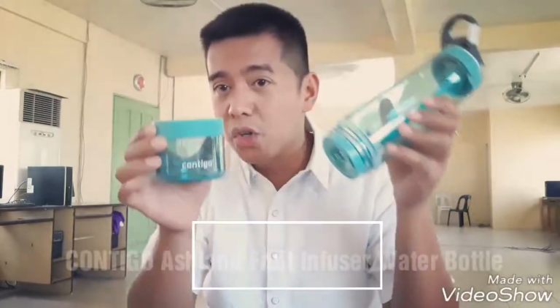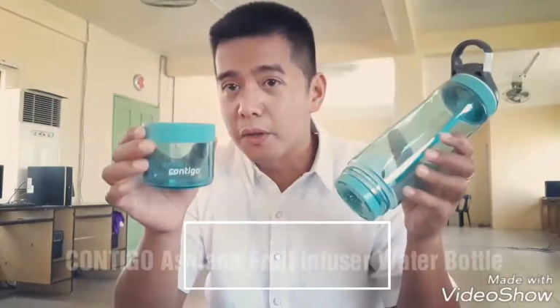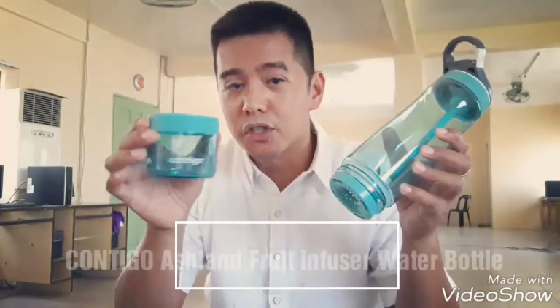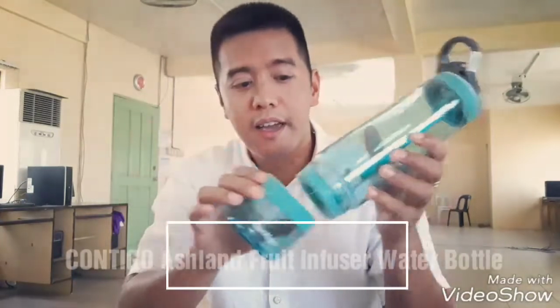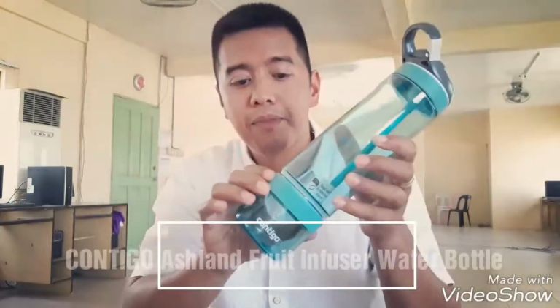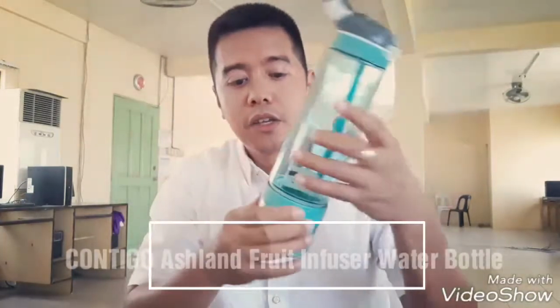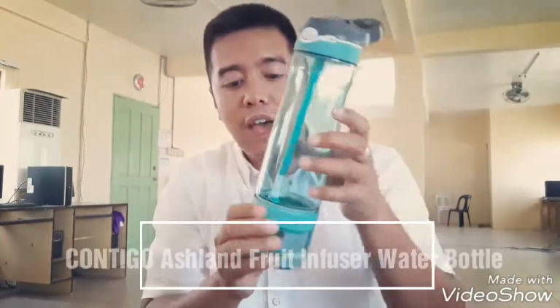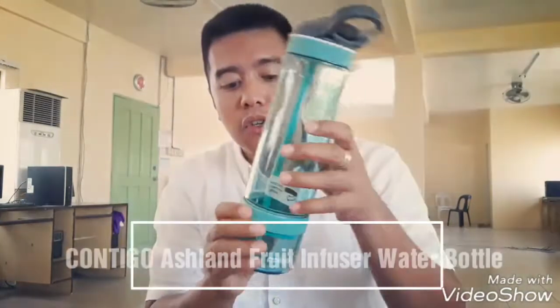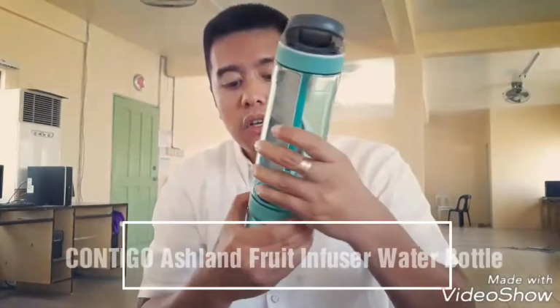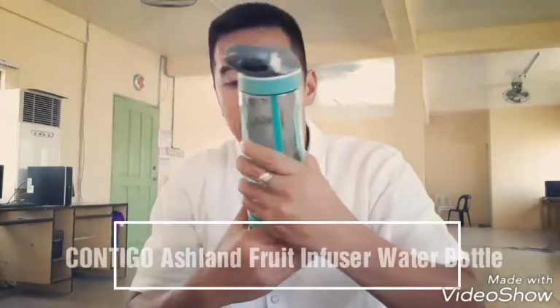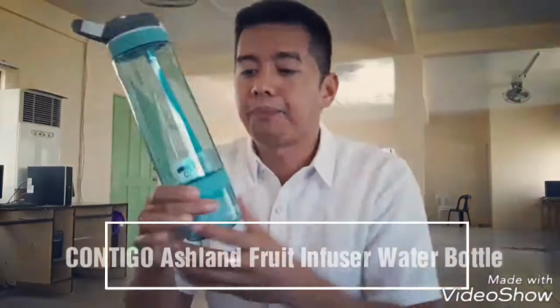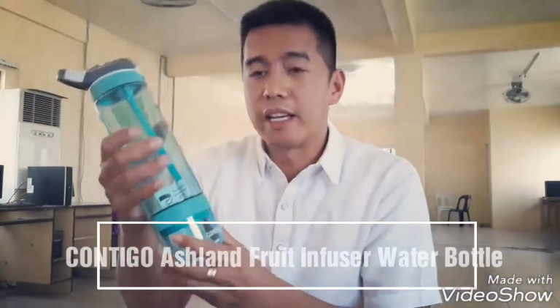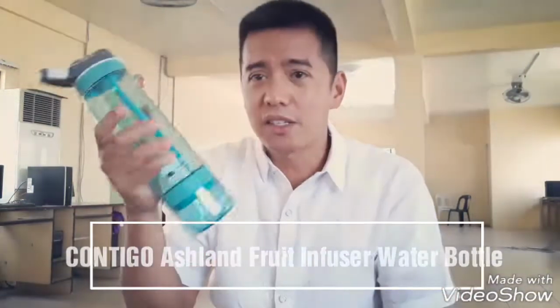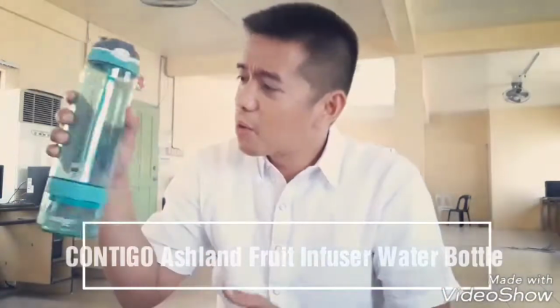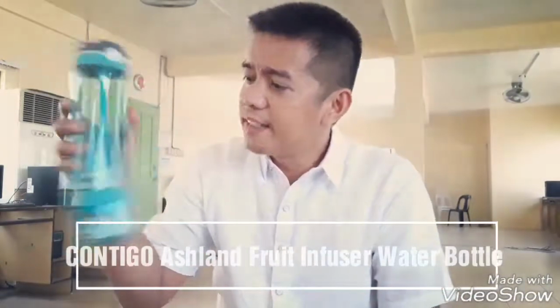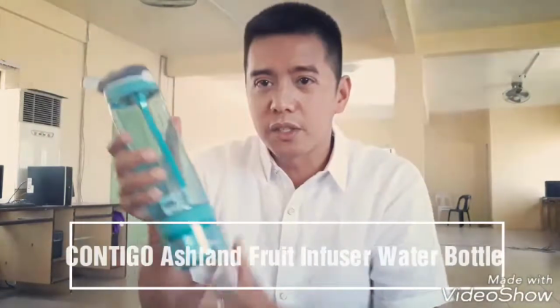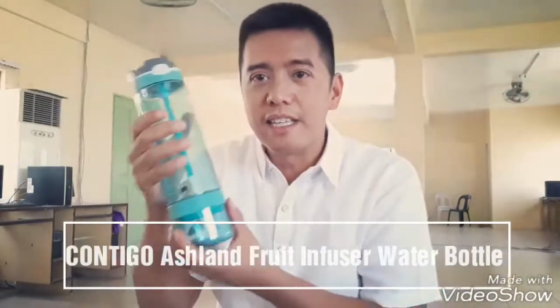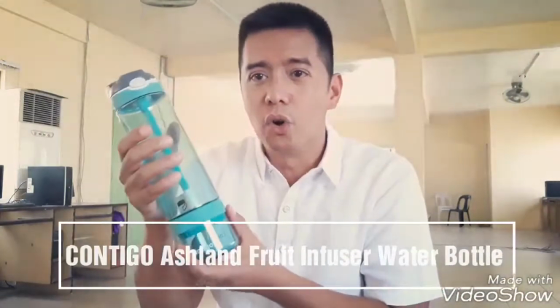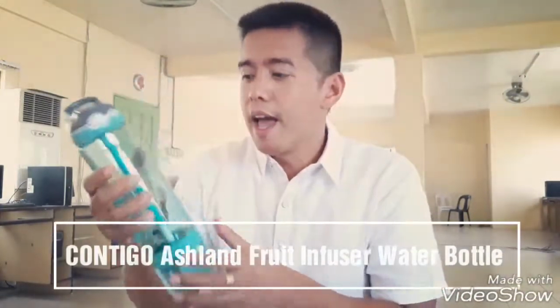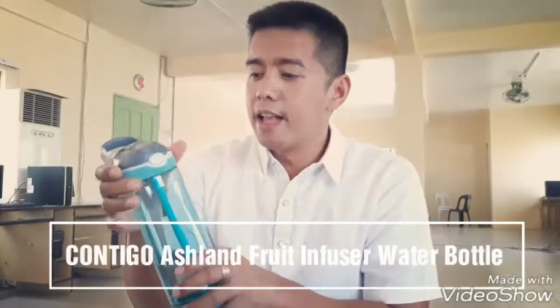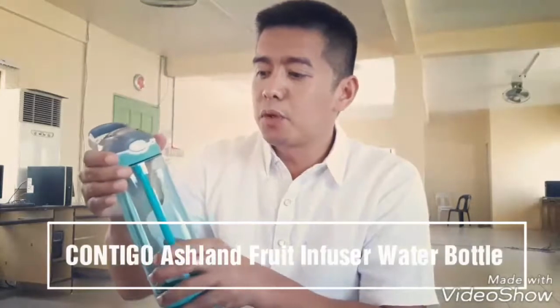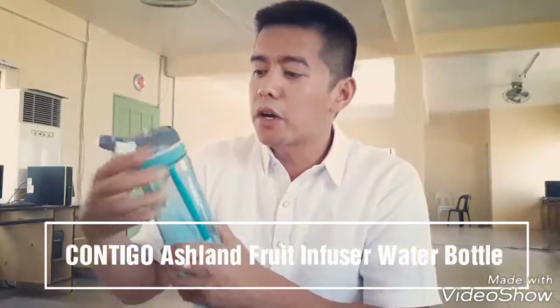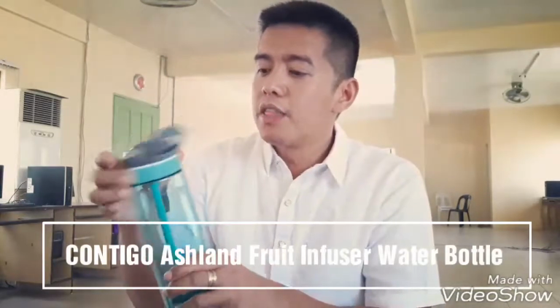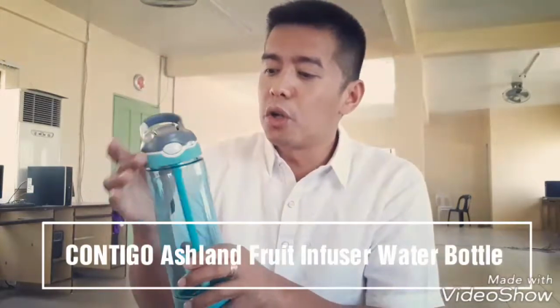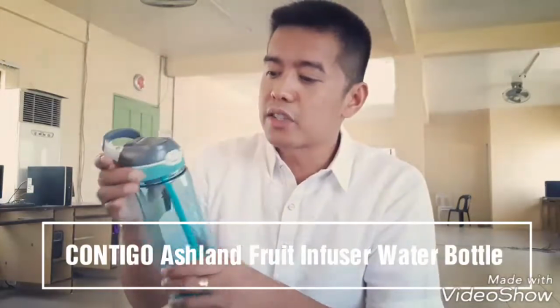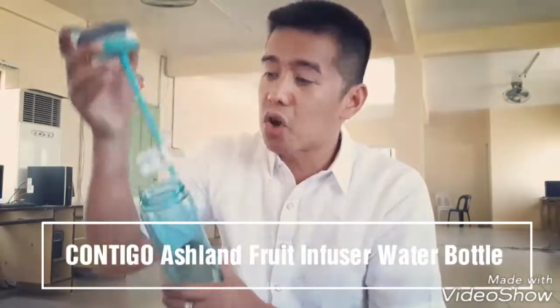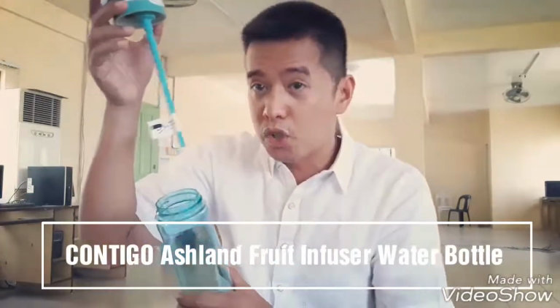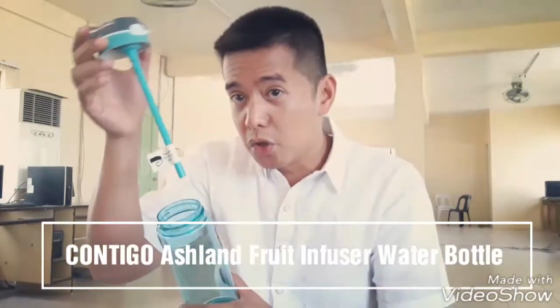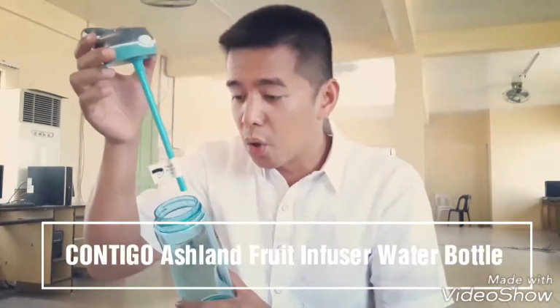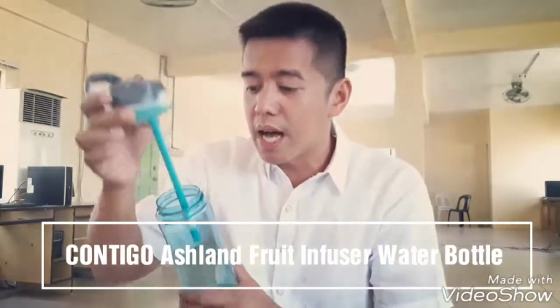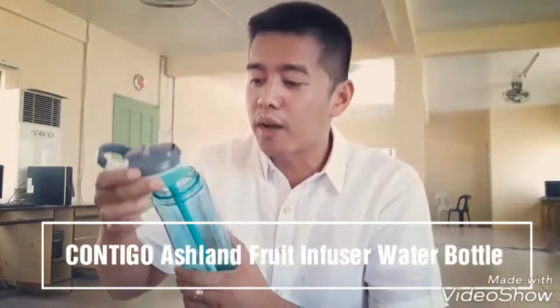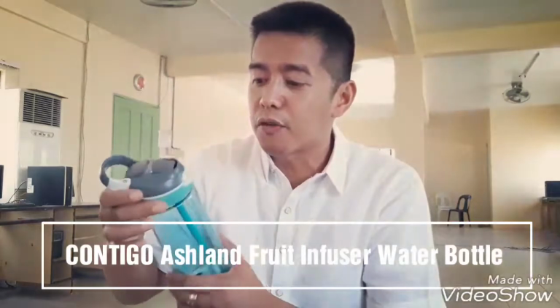Once you're ready with the fruits all in here, you just have to seal it back. It's actually quite handy, so it's very easy to hold. Just put the water in — this one also has a straw, which you can use all the time. It's quite eco-friendly.